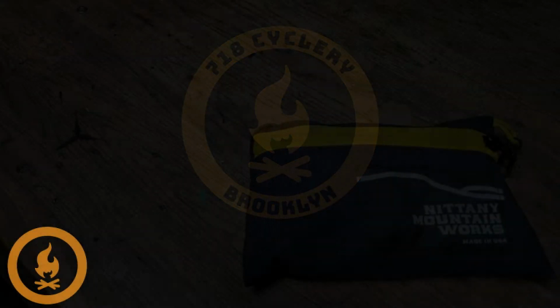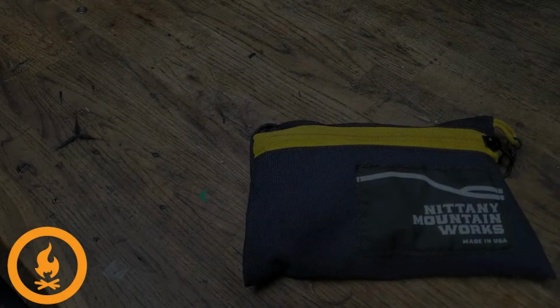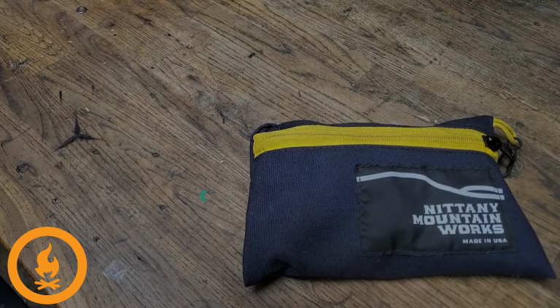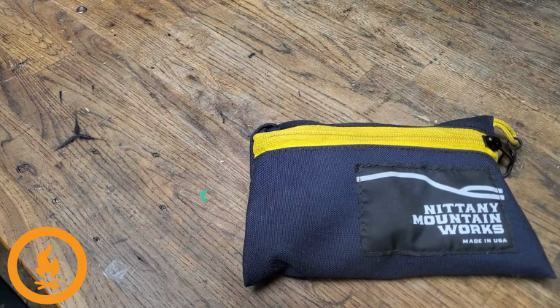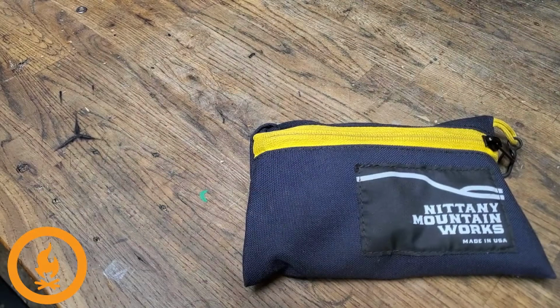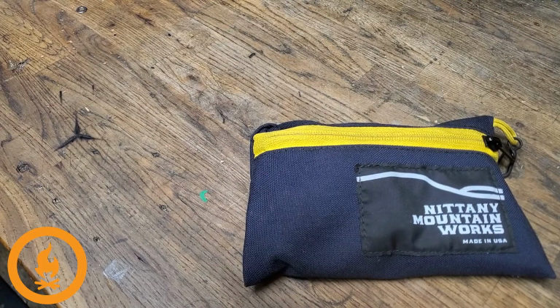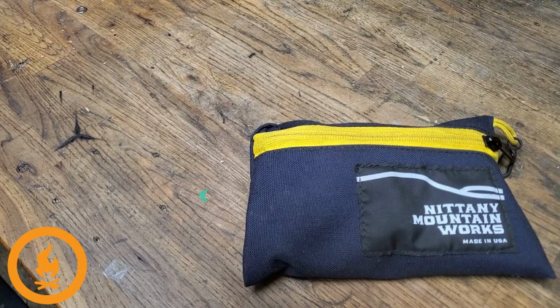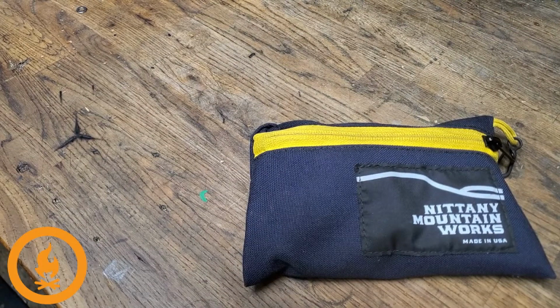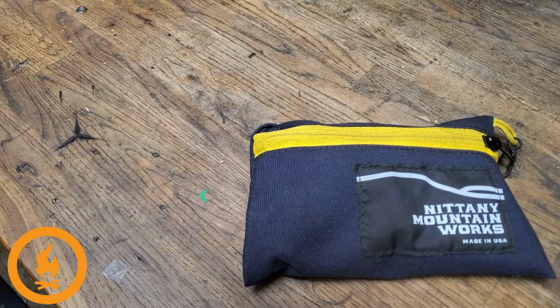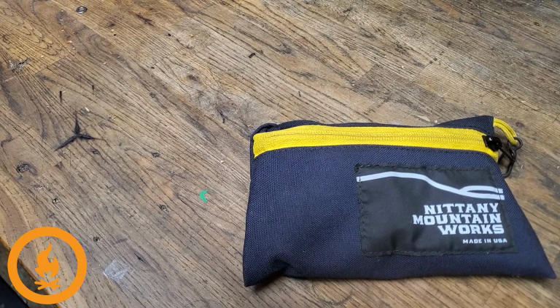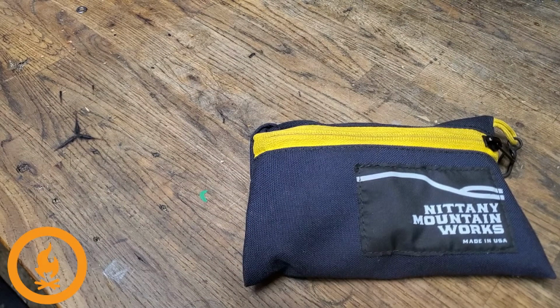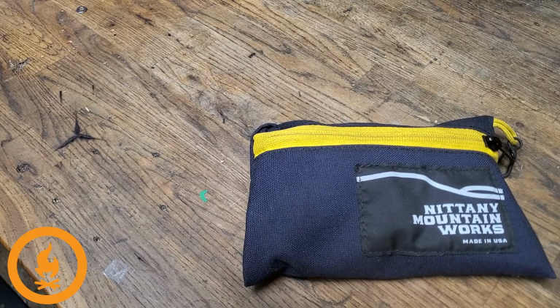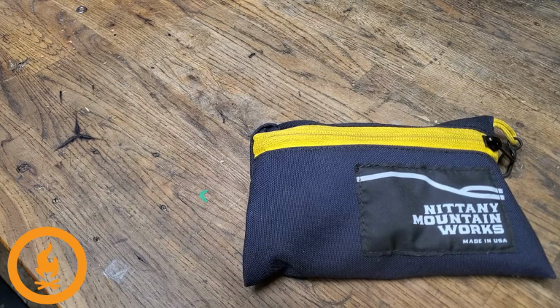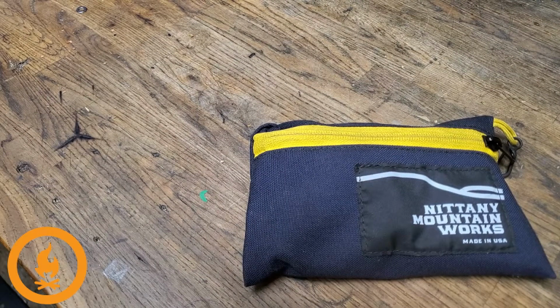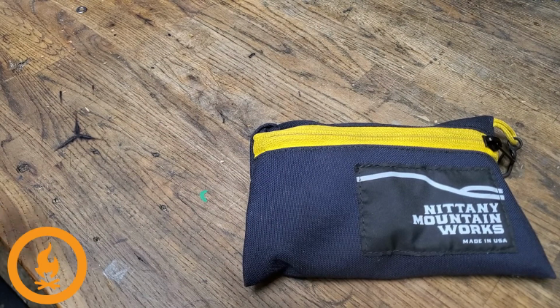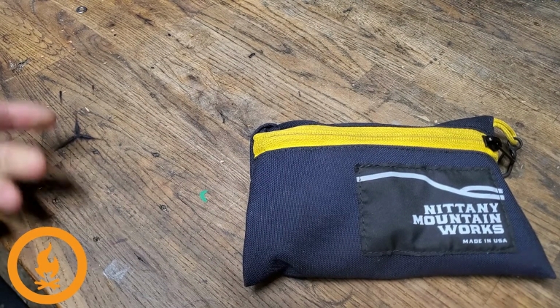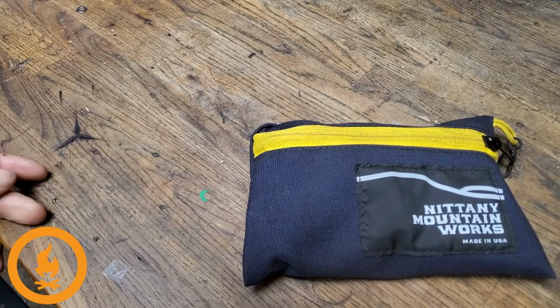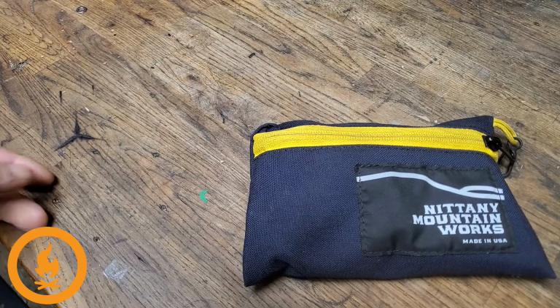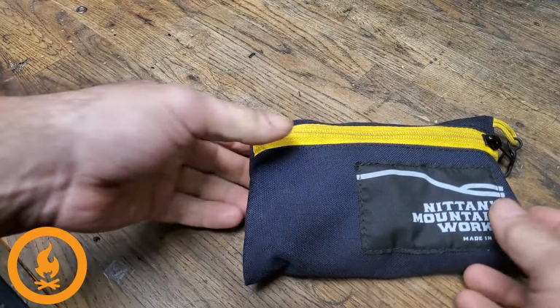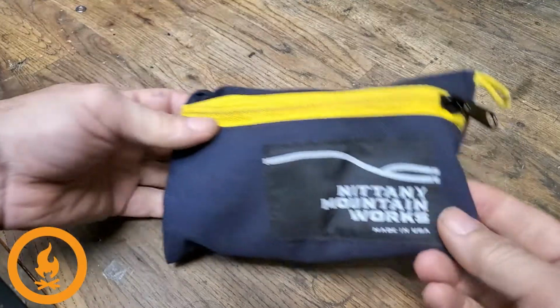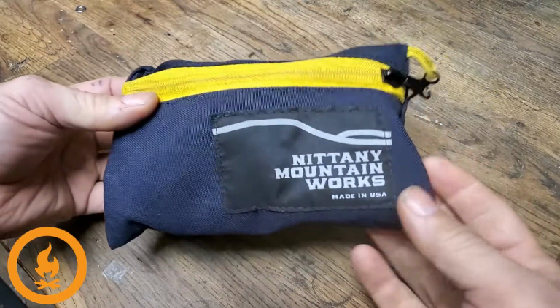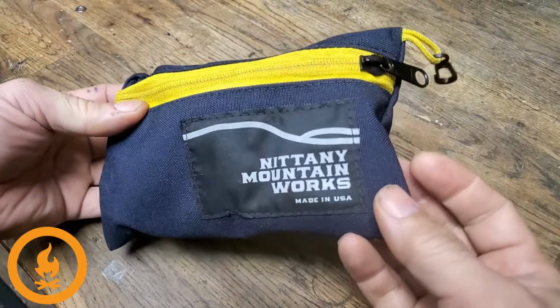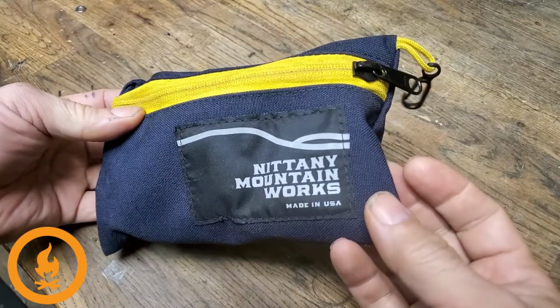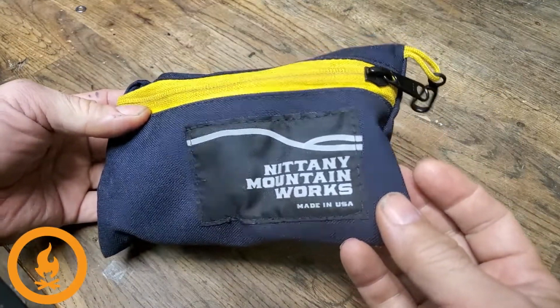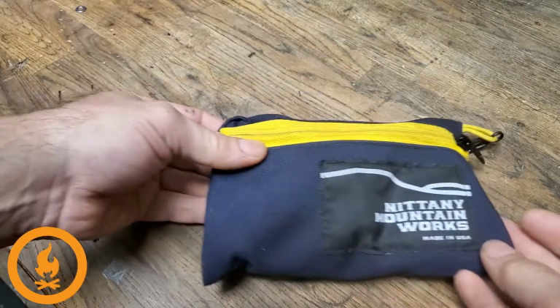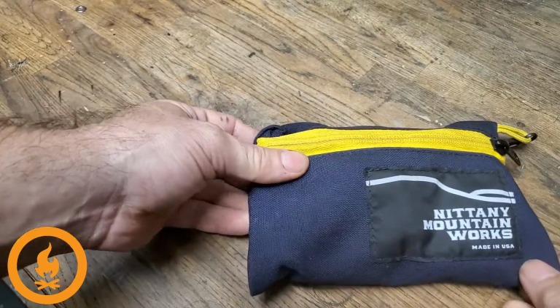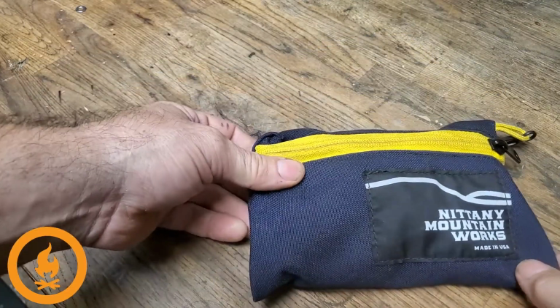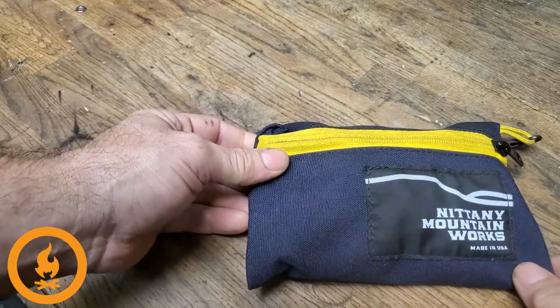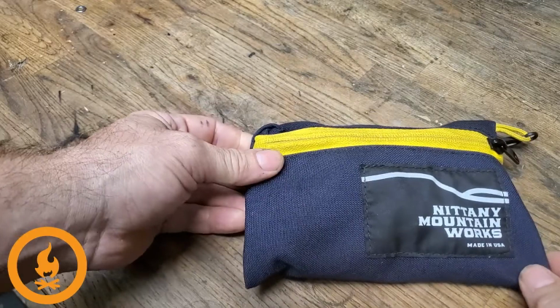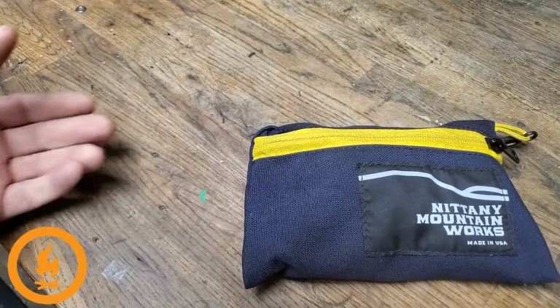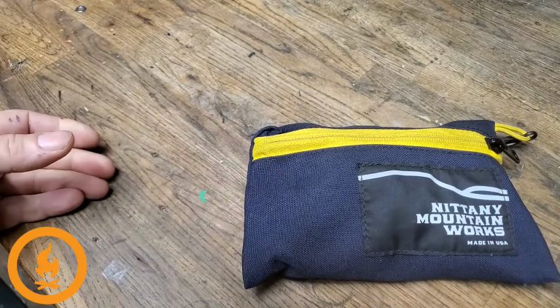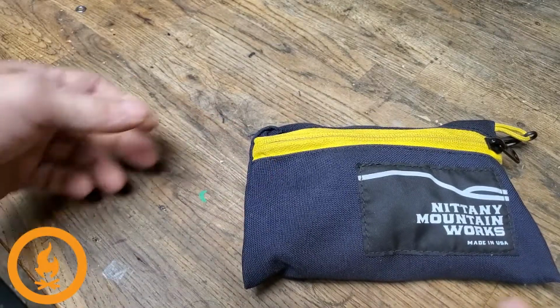Hey, this is Joe from 718 Cyclery and today we're going to talk about what's in my little electronics bag when I pack for tours or micro tours. Here's the little bag I use from Nittany Mountain Works, an unbelievable company out in Pennsylvania making handmade bags.